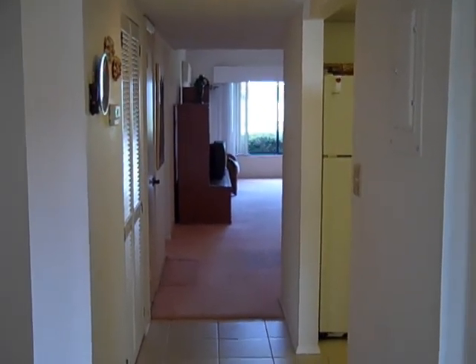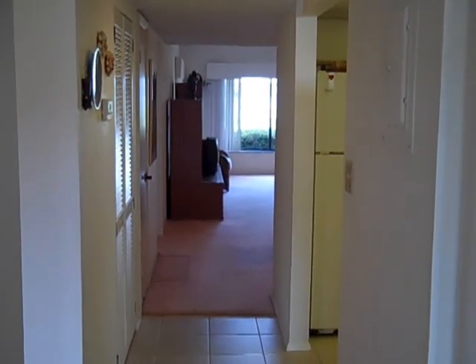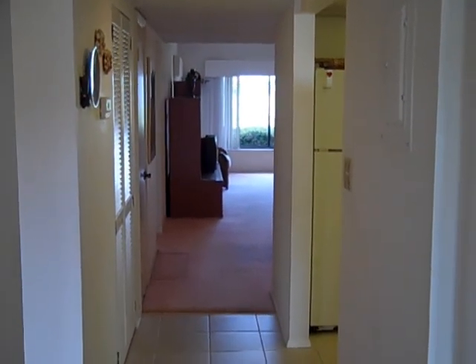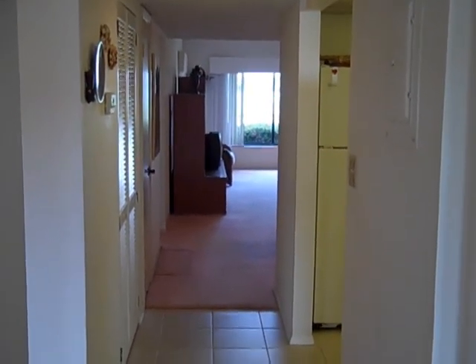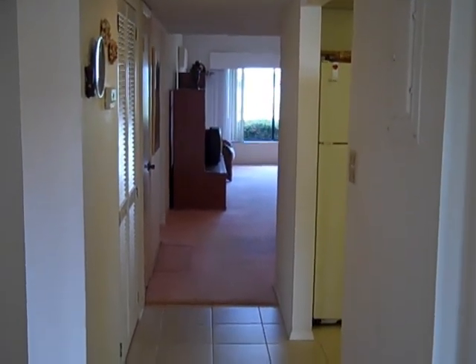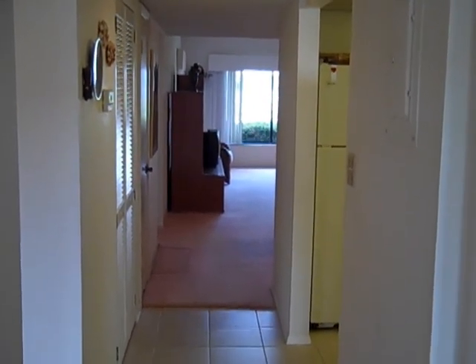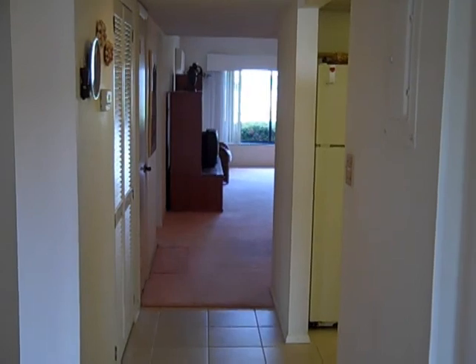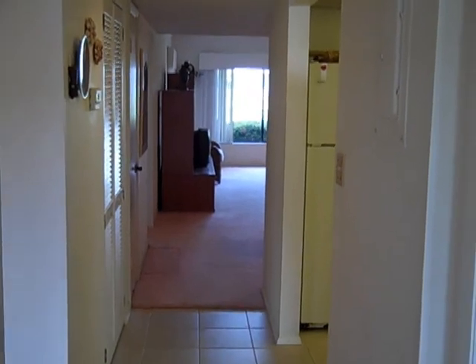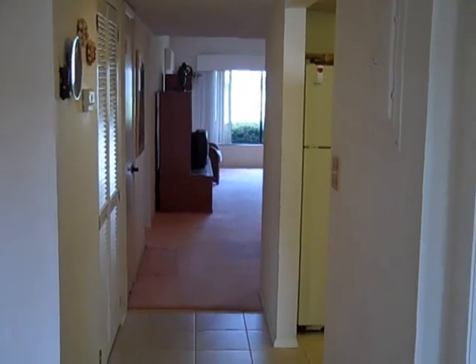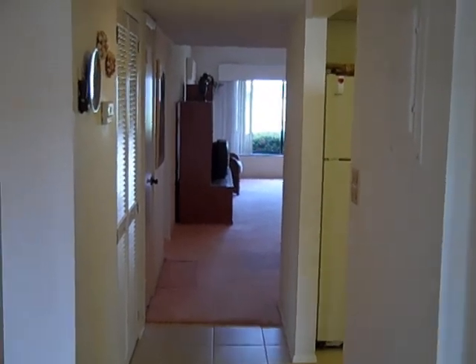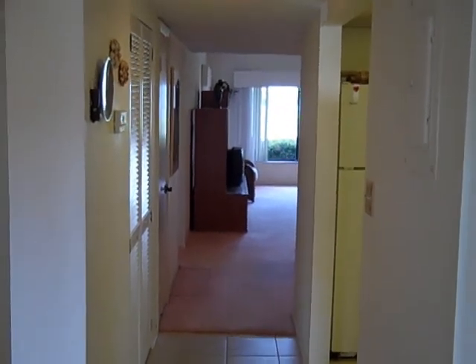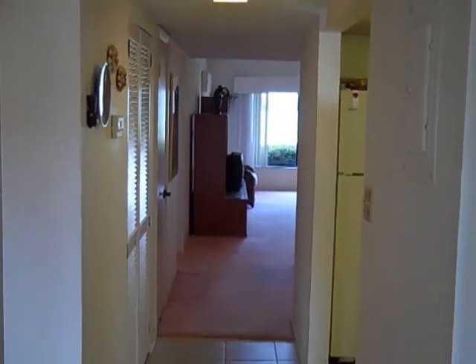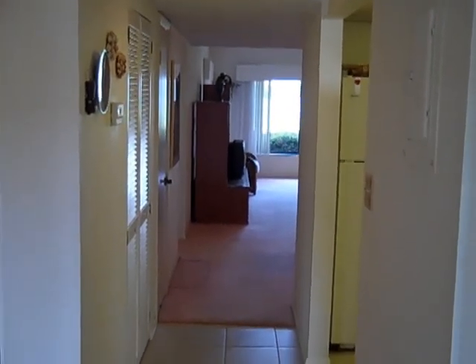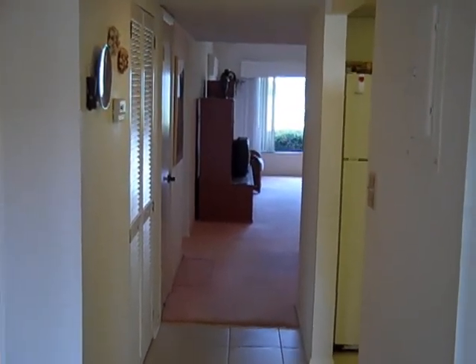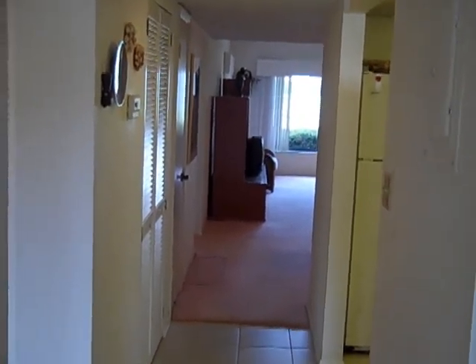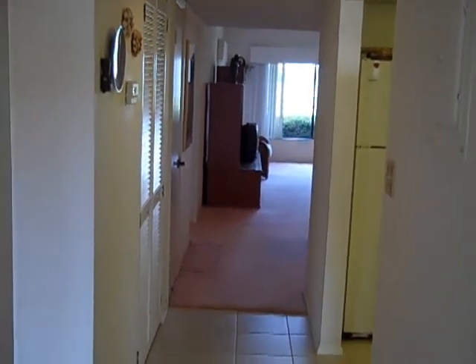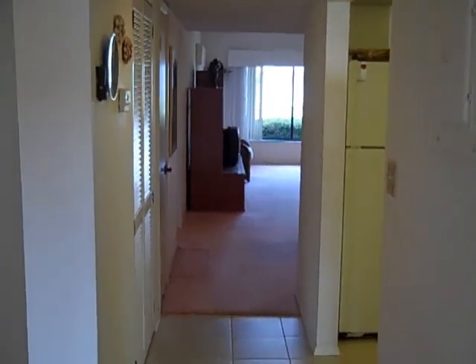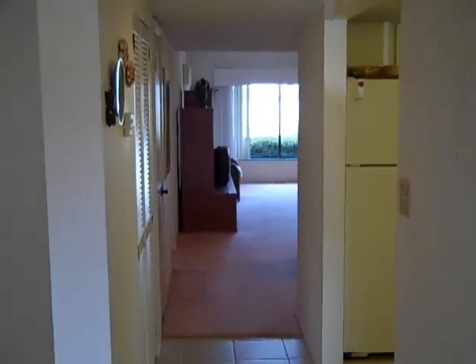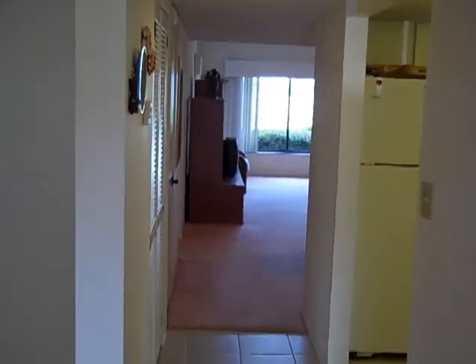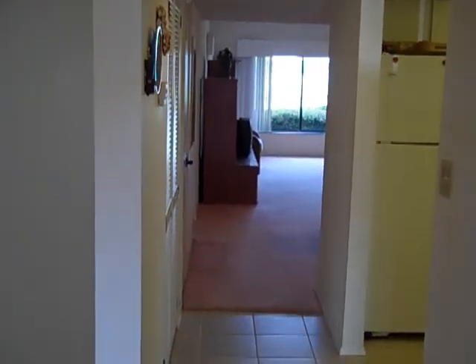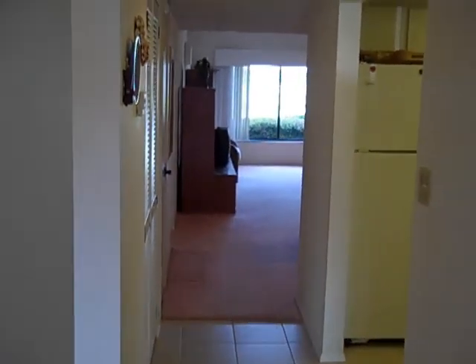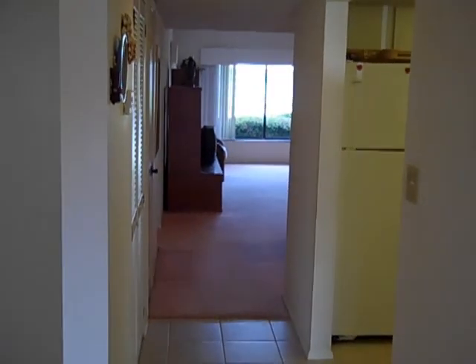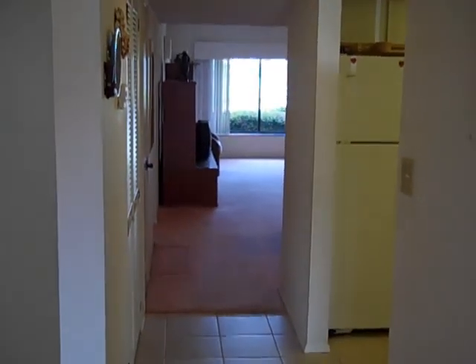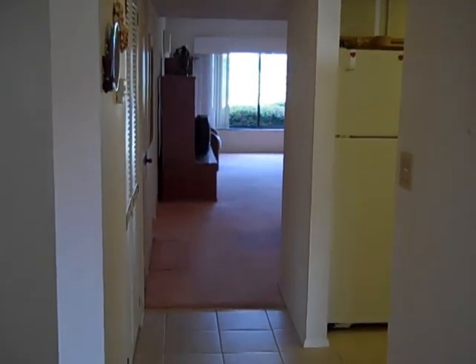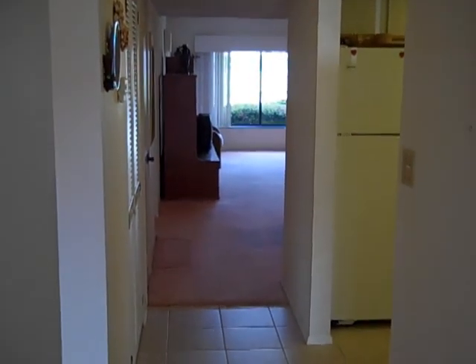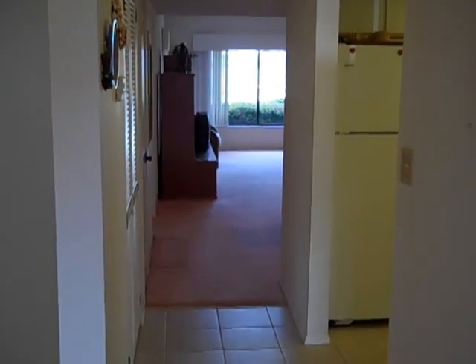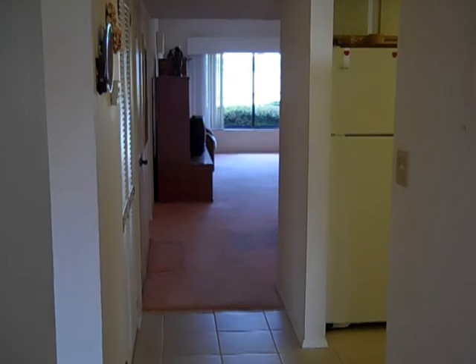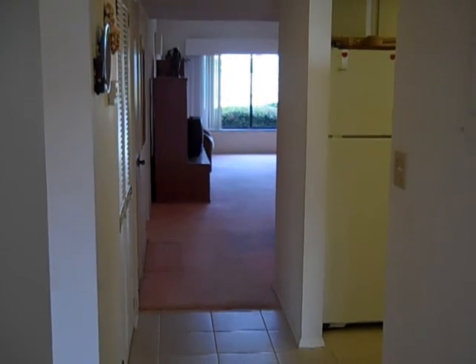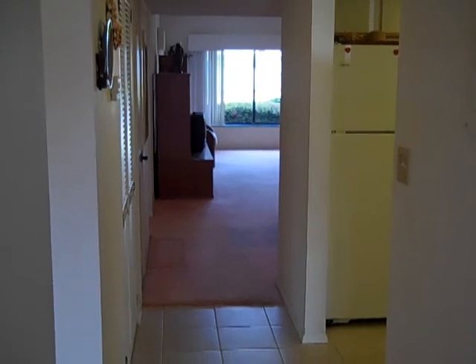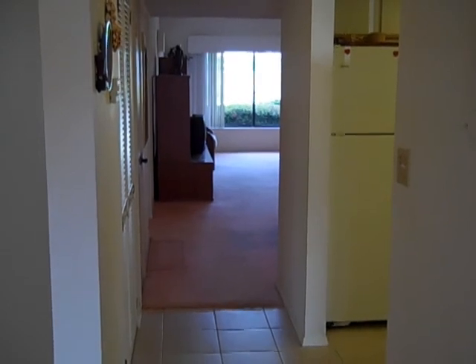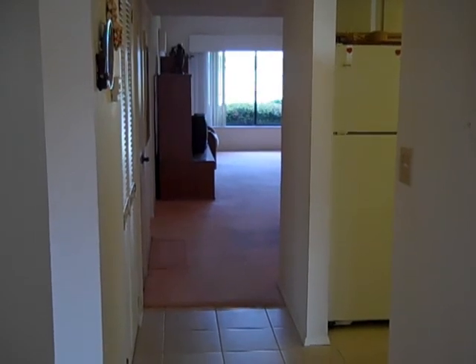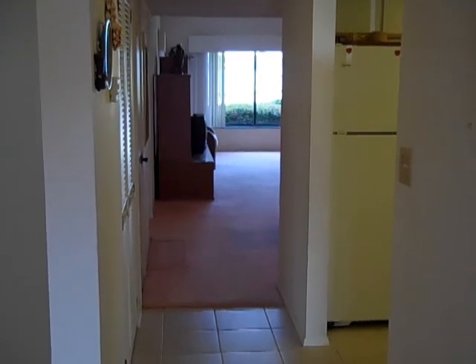As you can see, we just walked in the front door, and what we're looking at from here is the main living area with the kitchen off to the right-hand side.